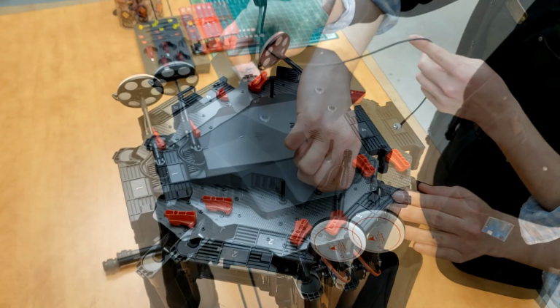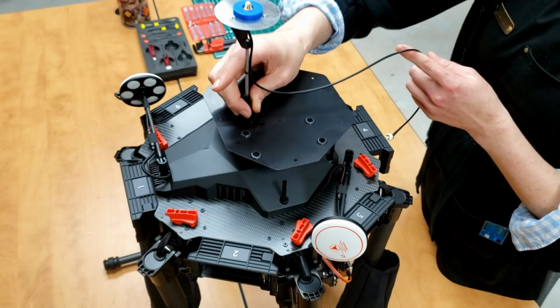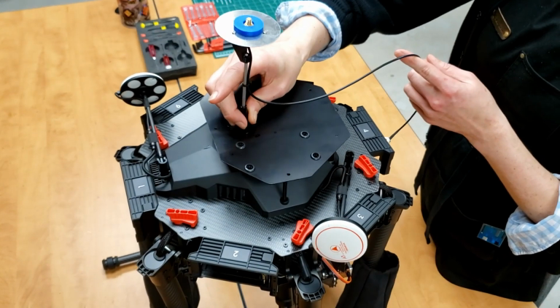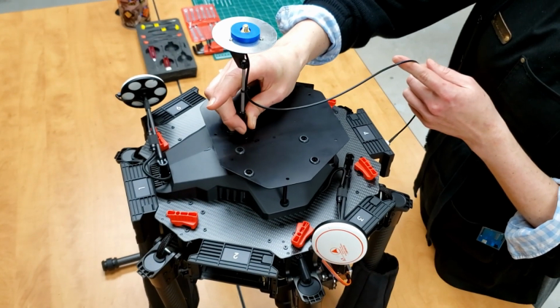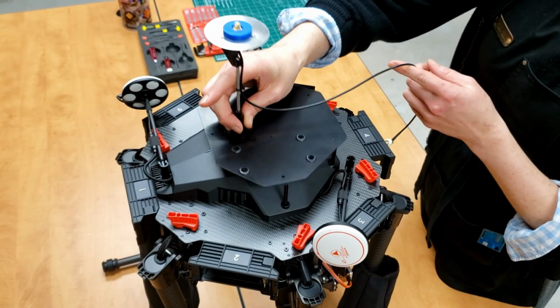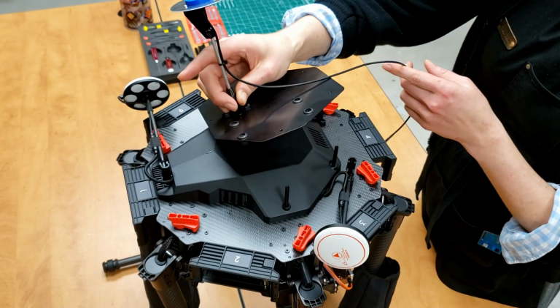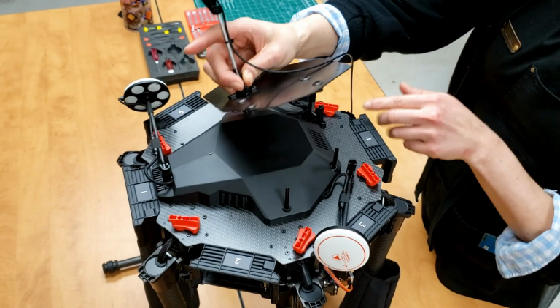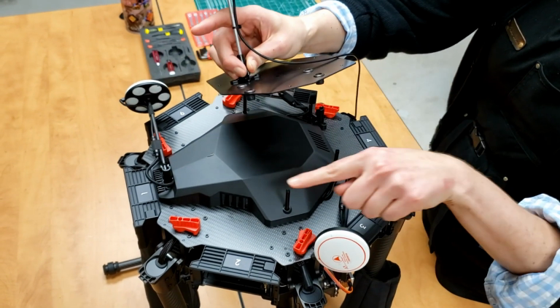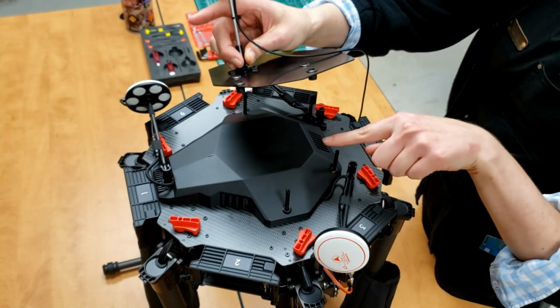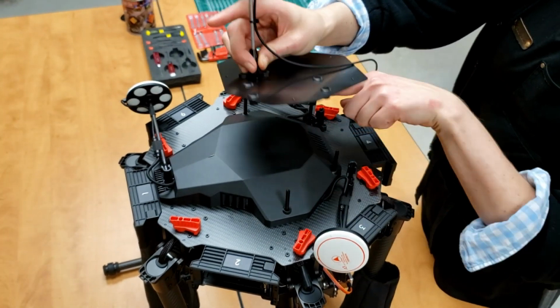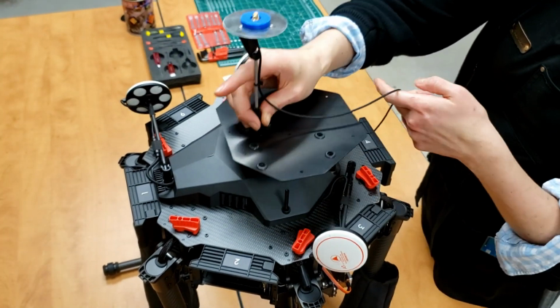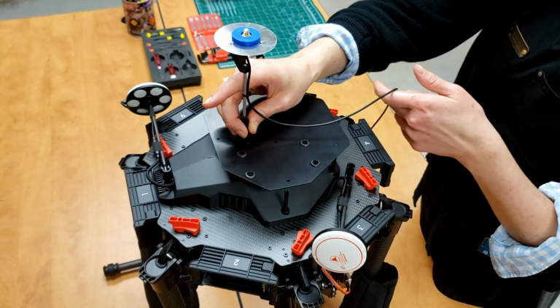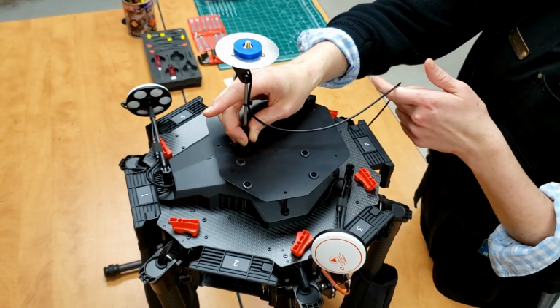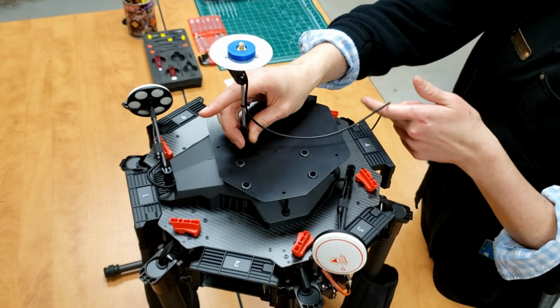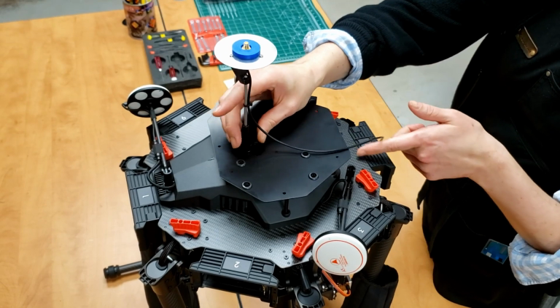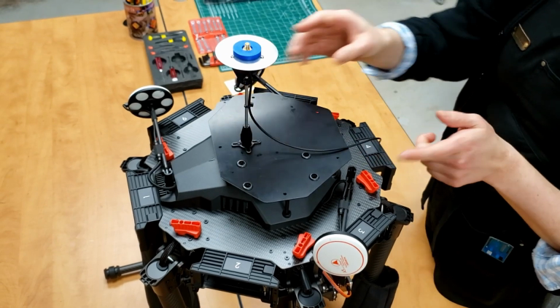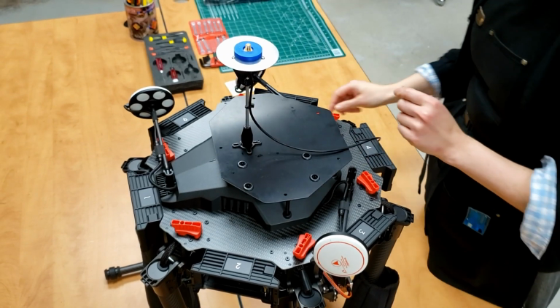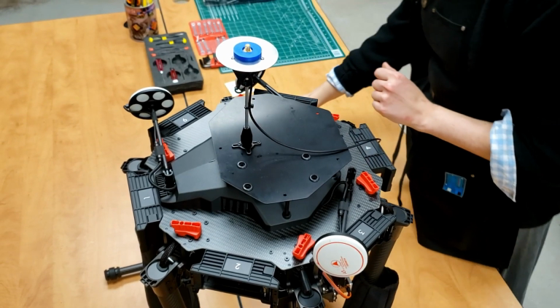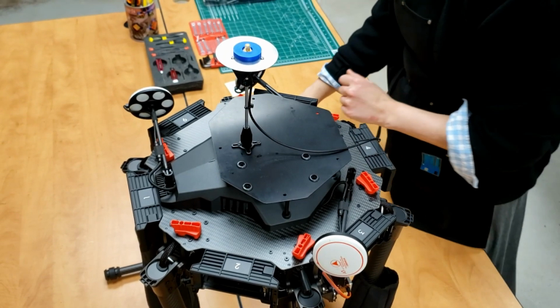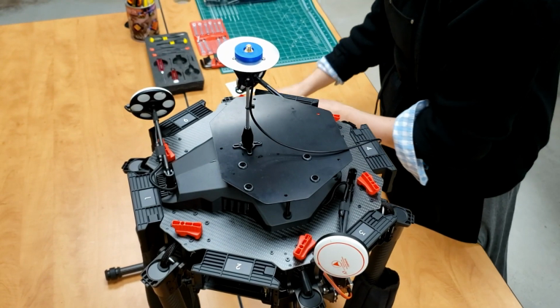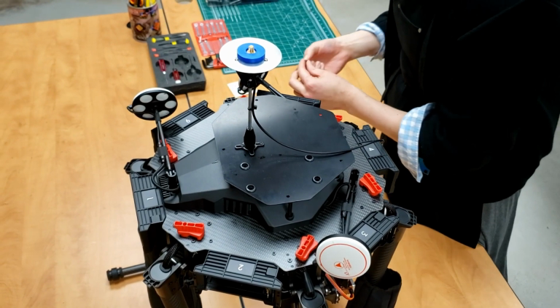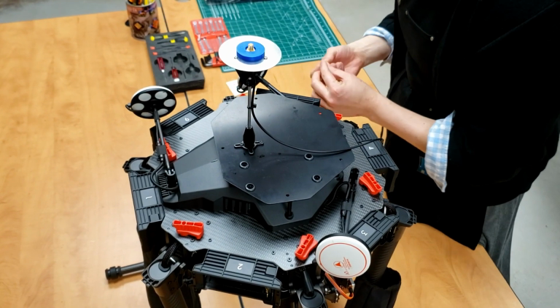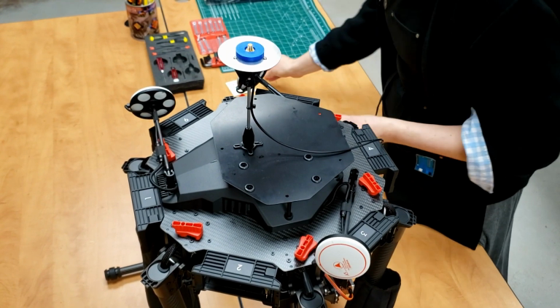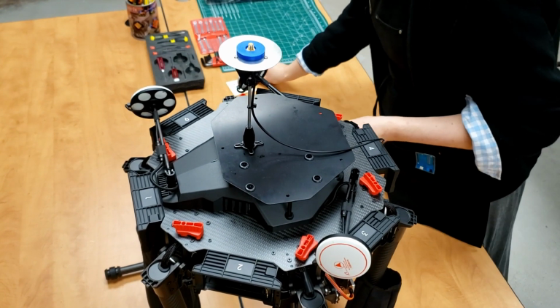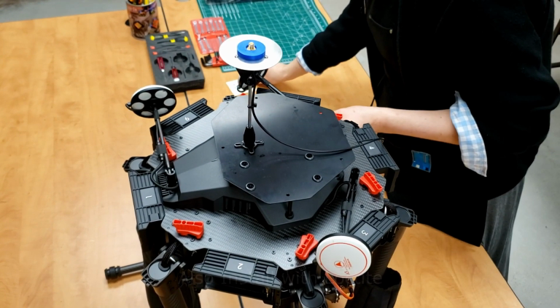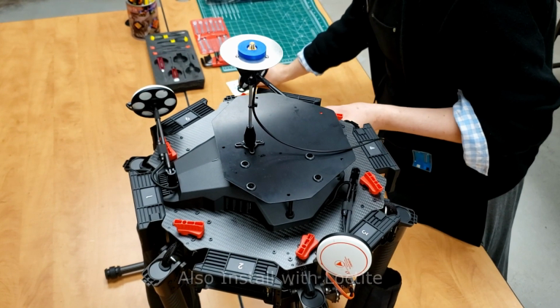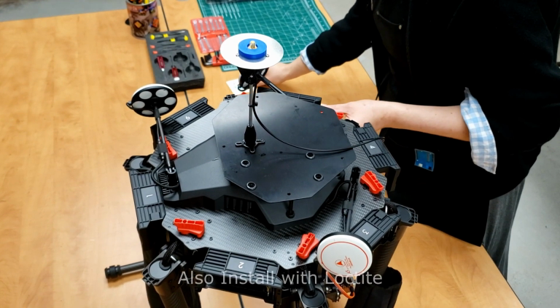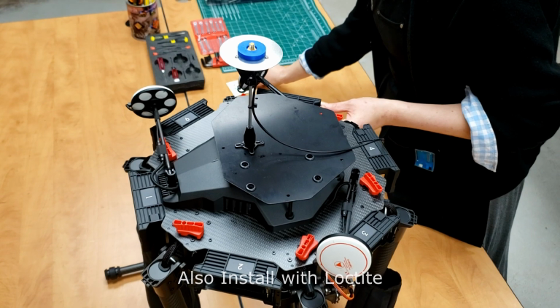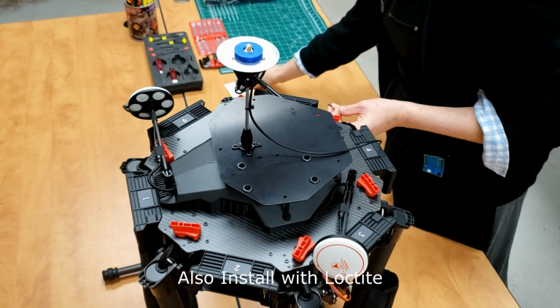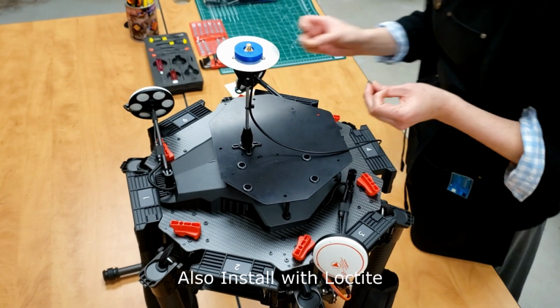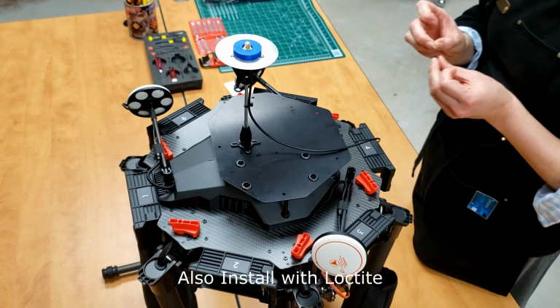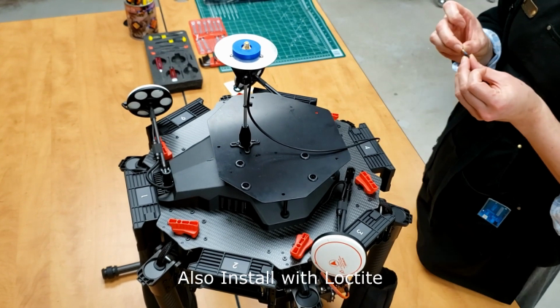Take the M600 adapter plate, align it with the four standoffs, and secure it using the four screws from the M600.